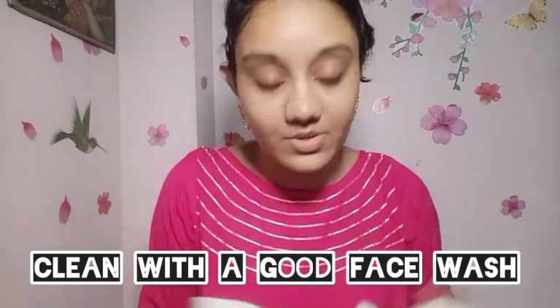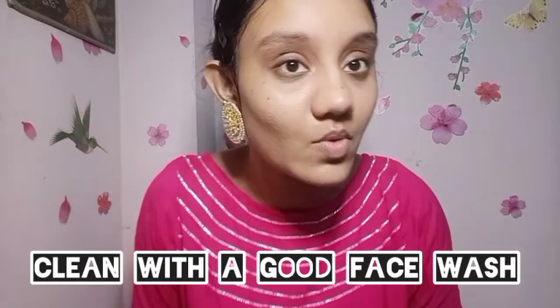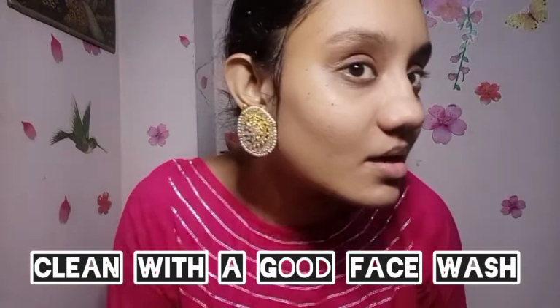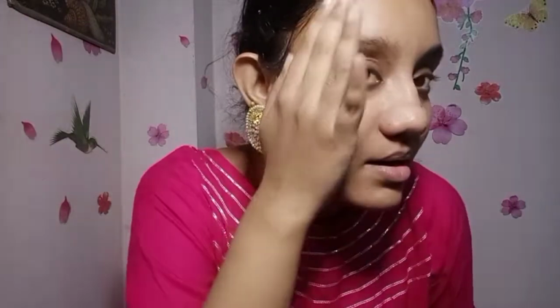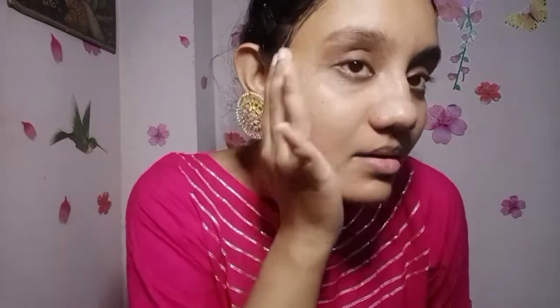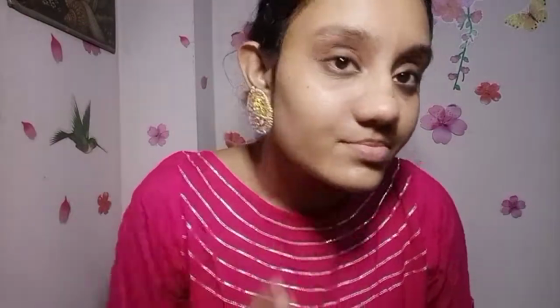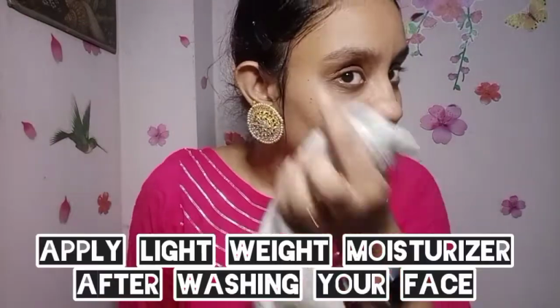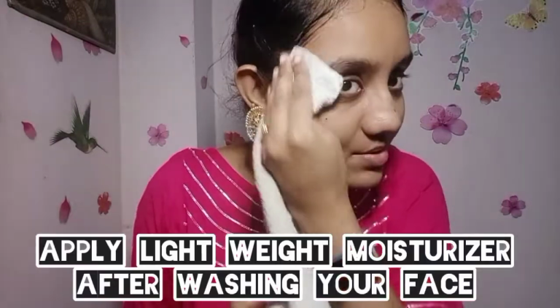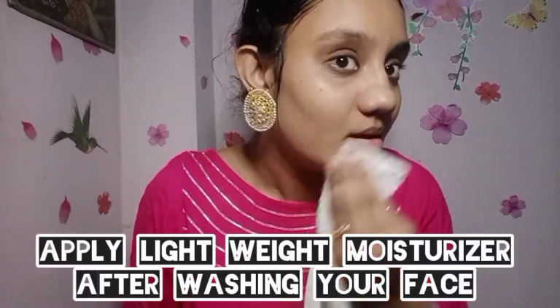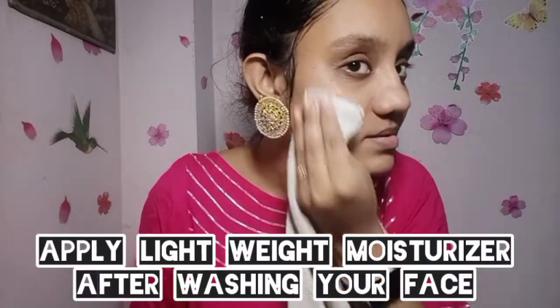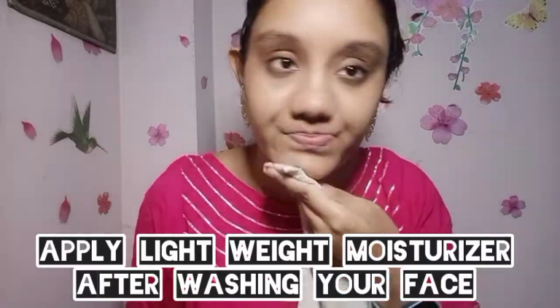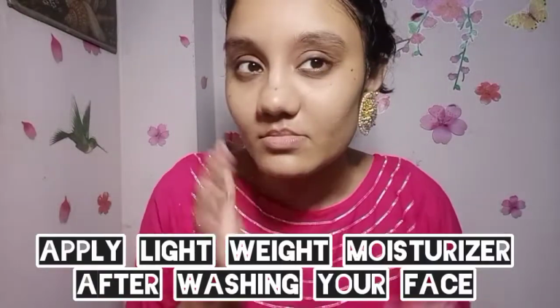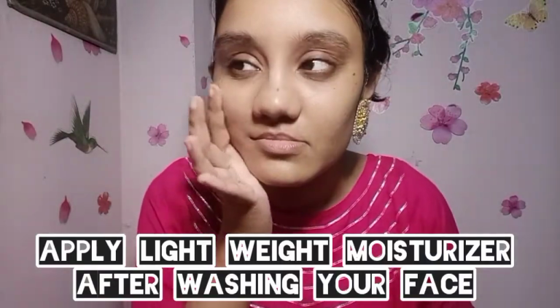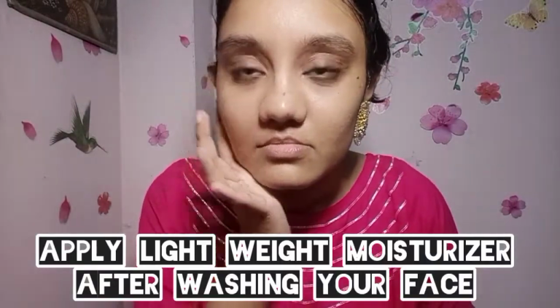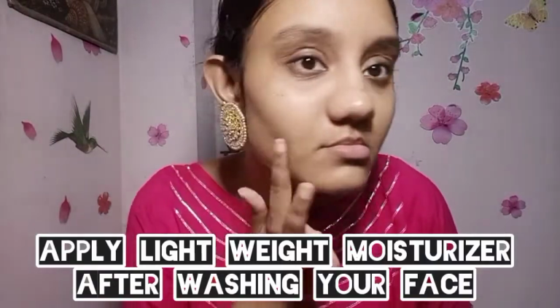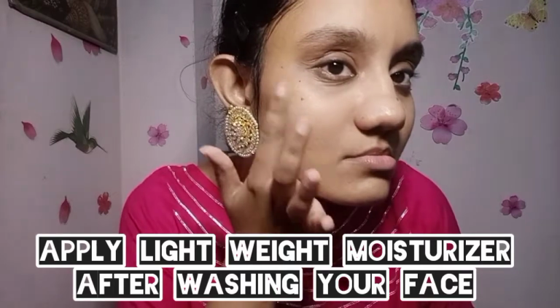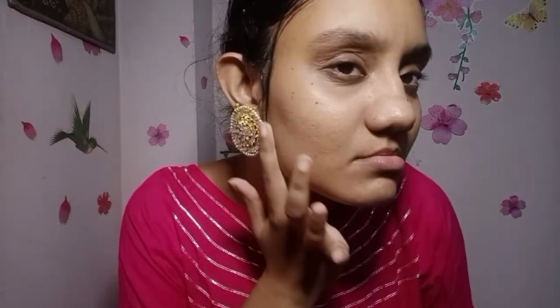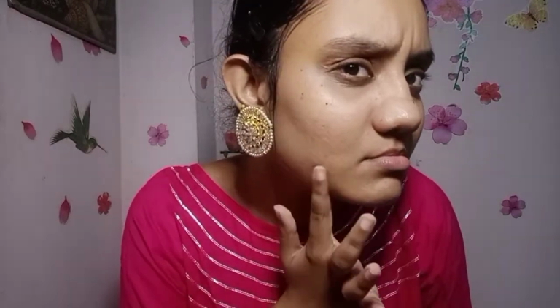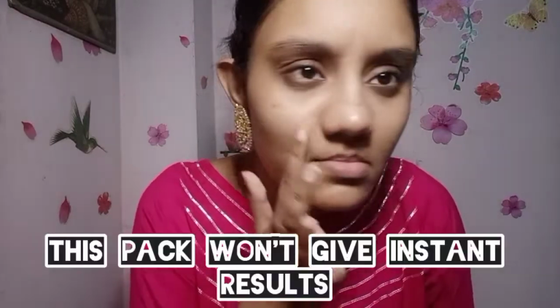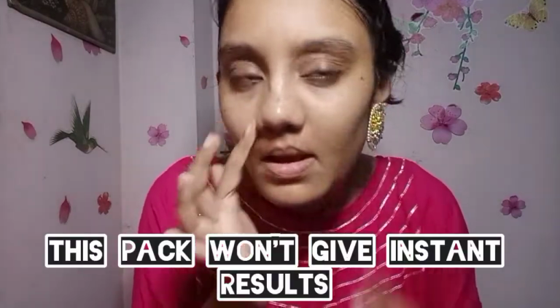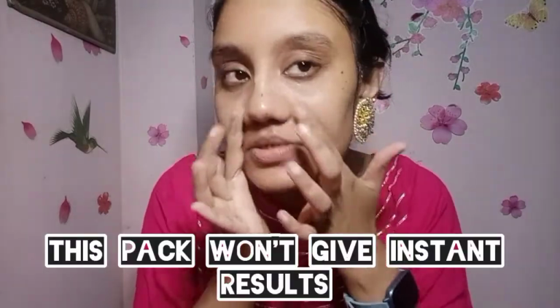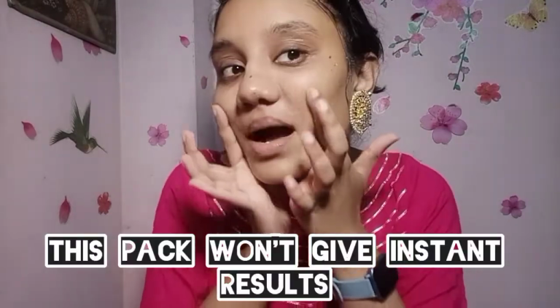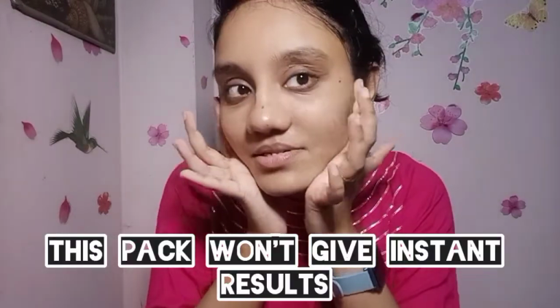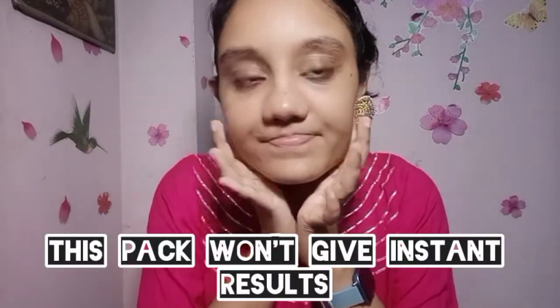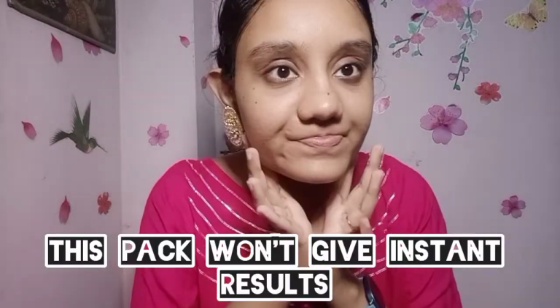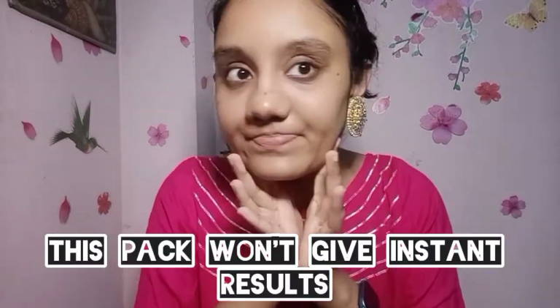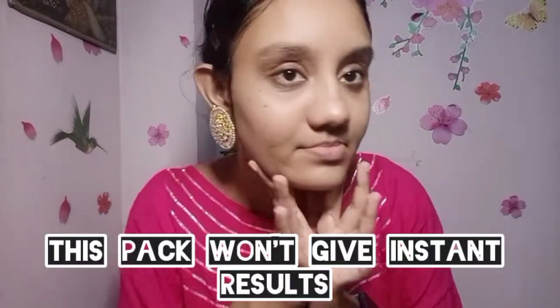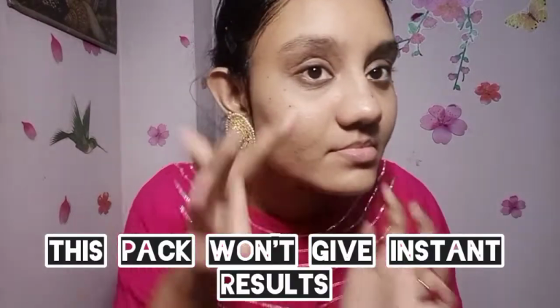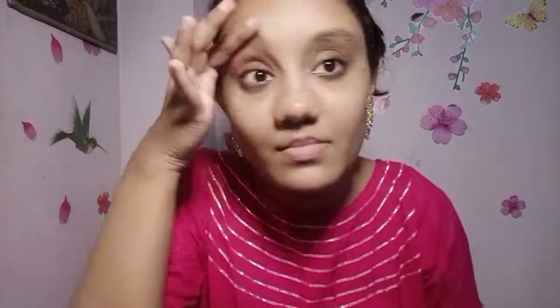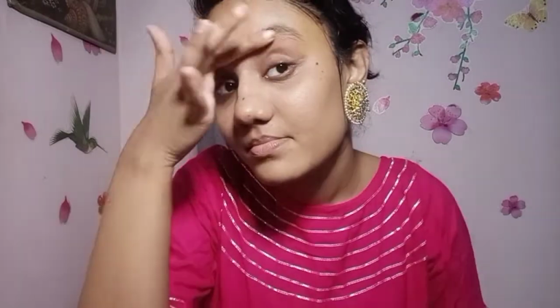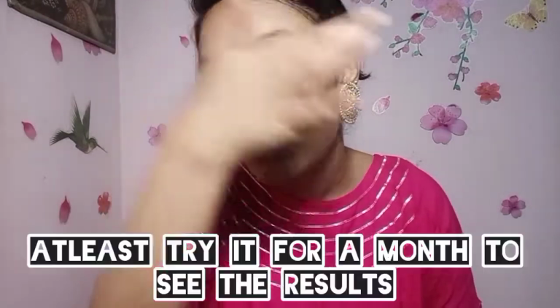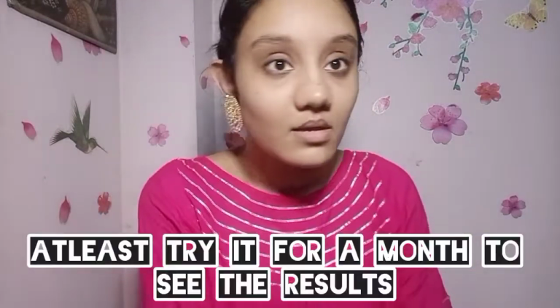If you are using it regularly, you can use it as a low level. I think the skin is red, but I think it is a good thing.